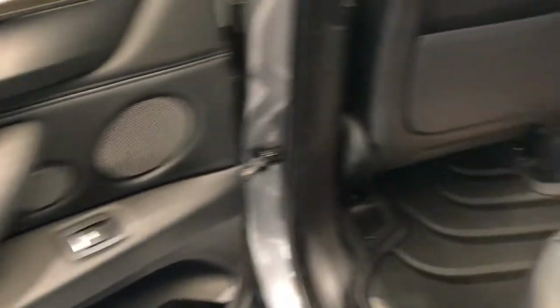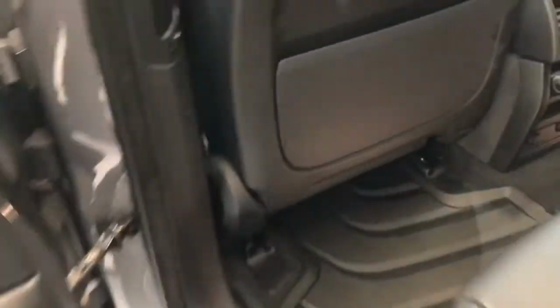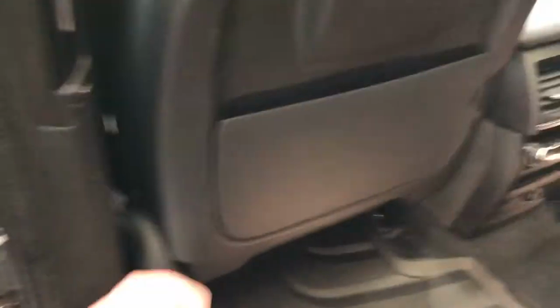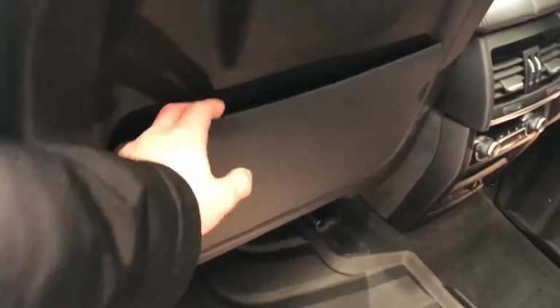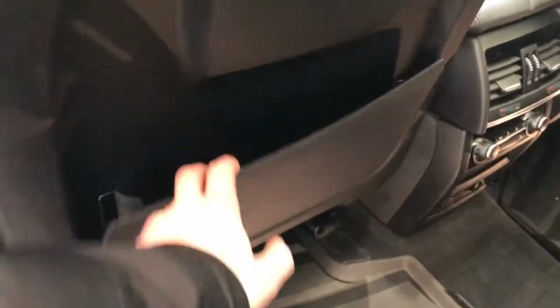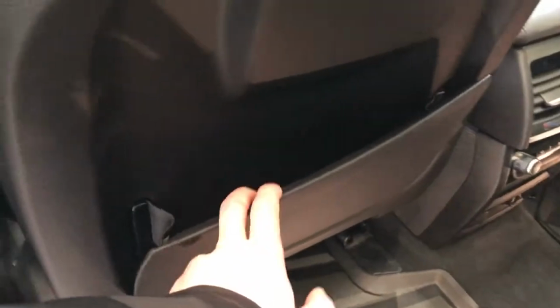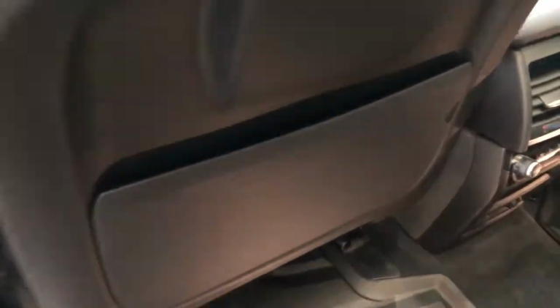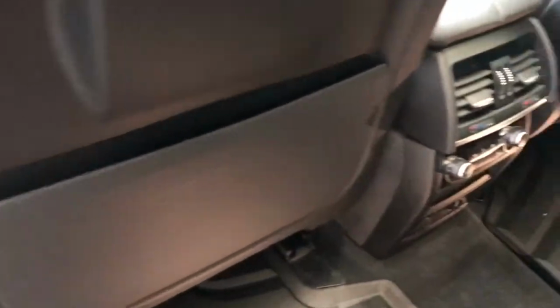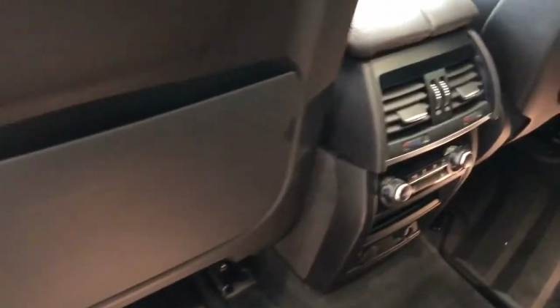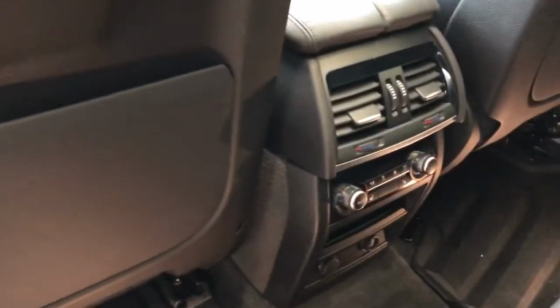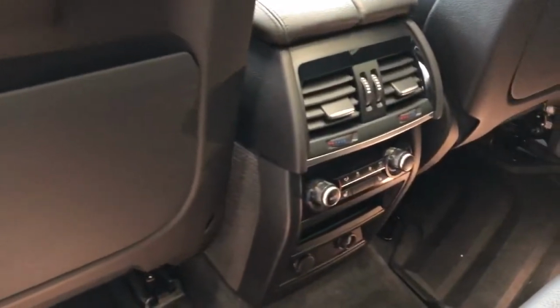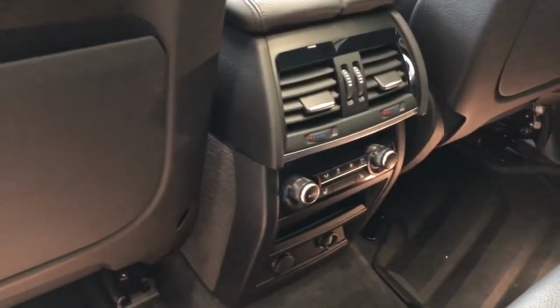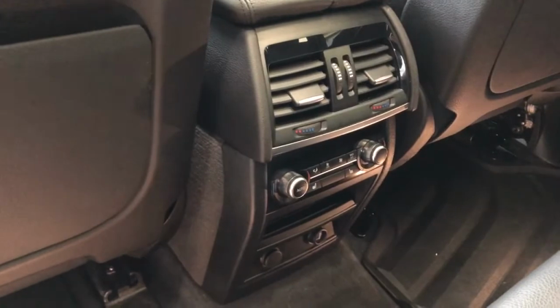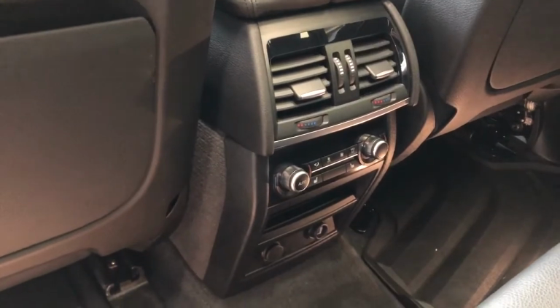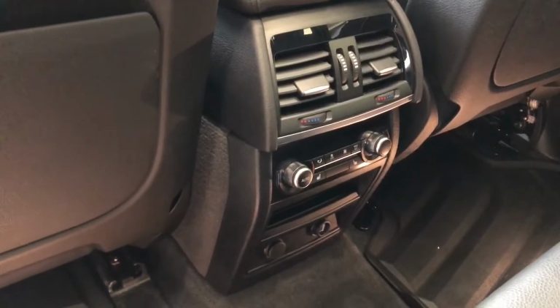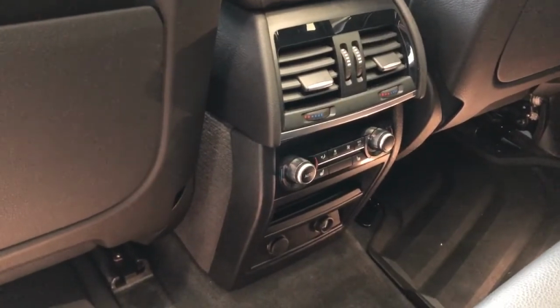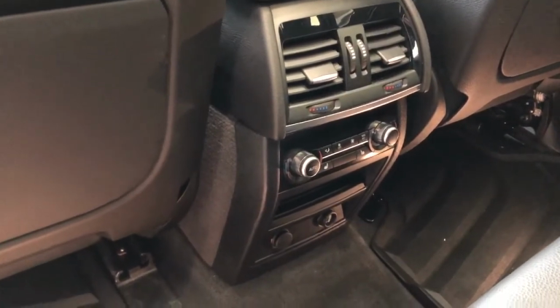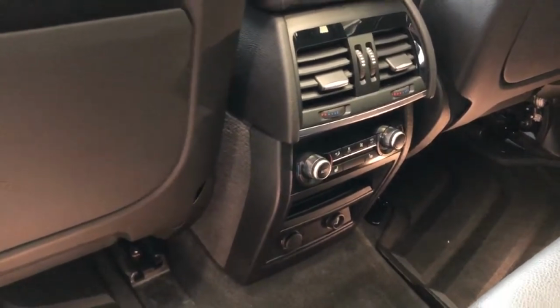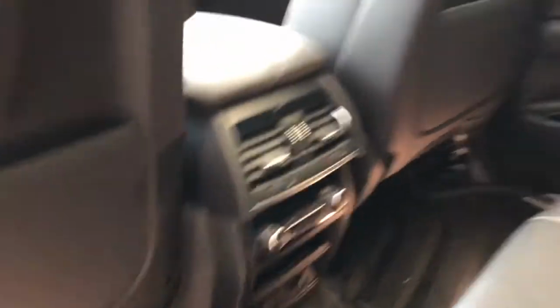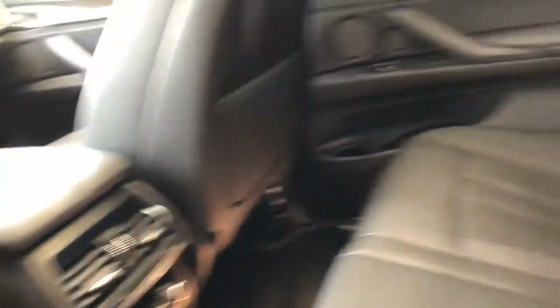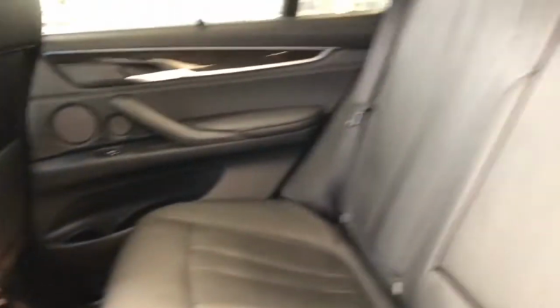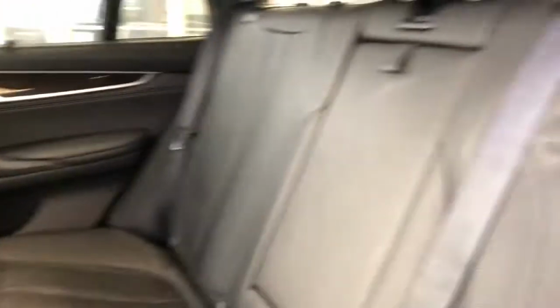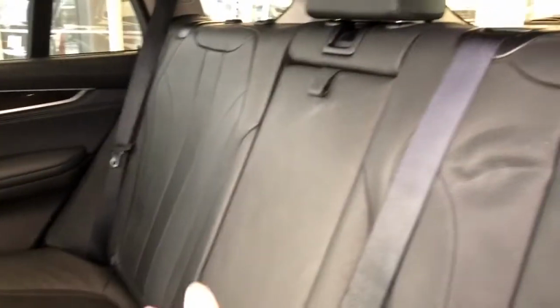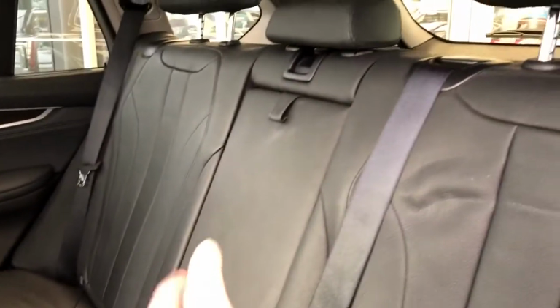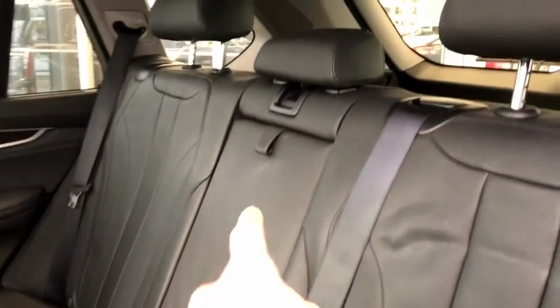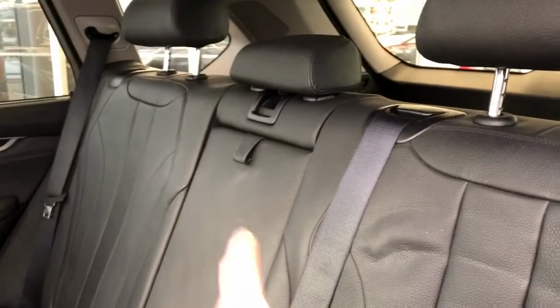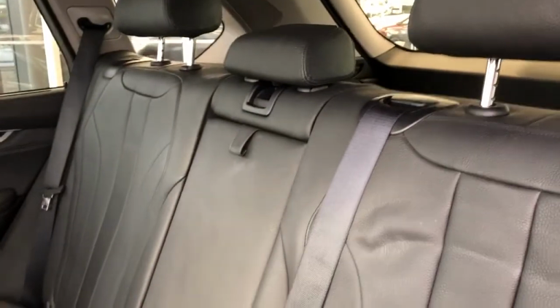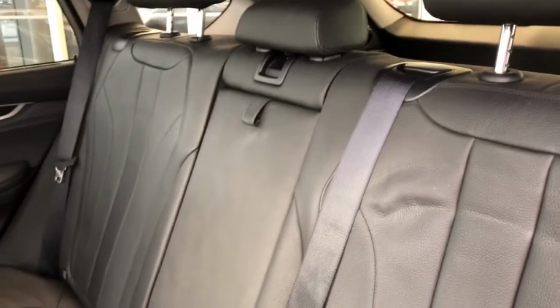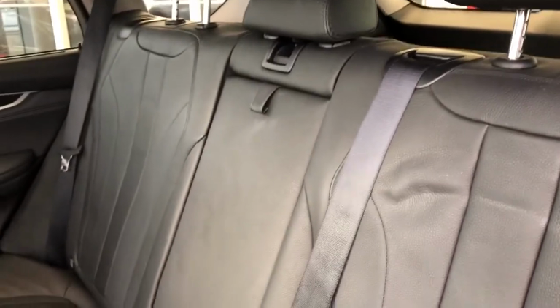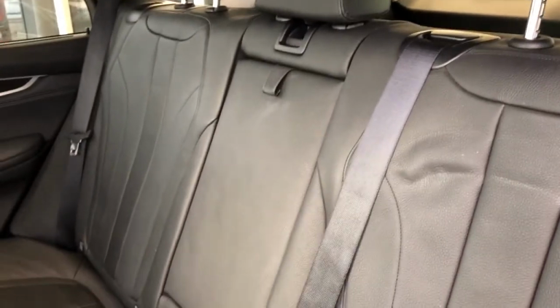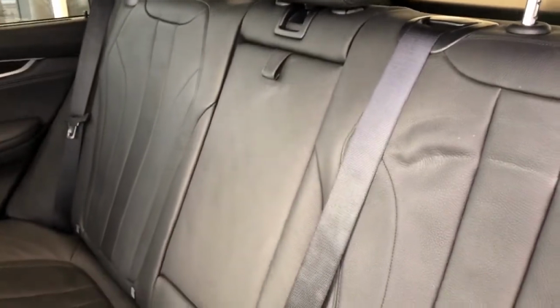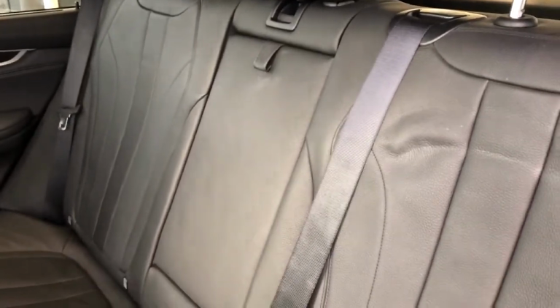At the back of the front seats we have storage pockets, our rear climate controls and rear heated seat controls, and the back seats are featured in a 60-40 split with a fold down center seat featuring two cup holders inside.